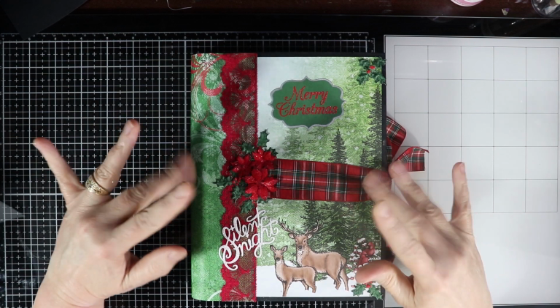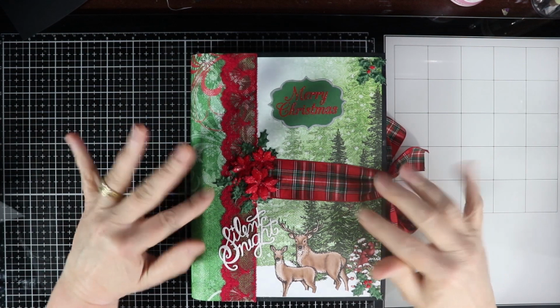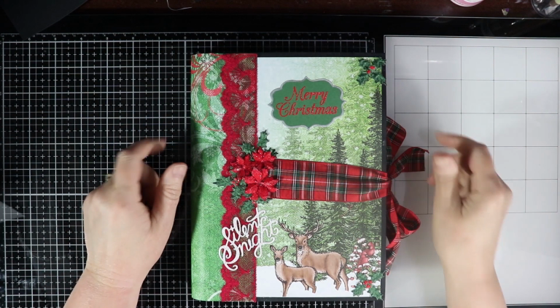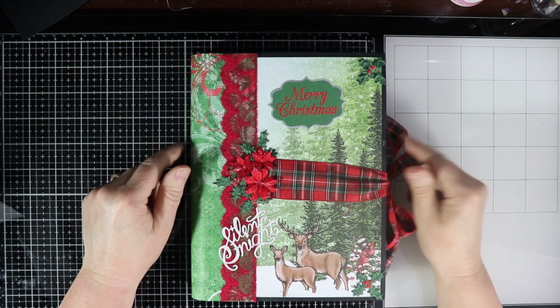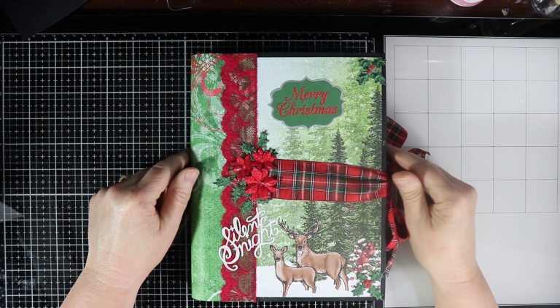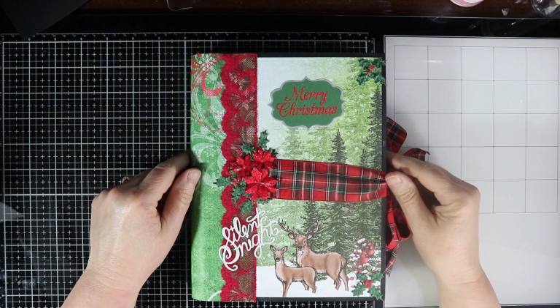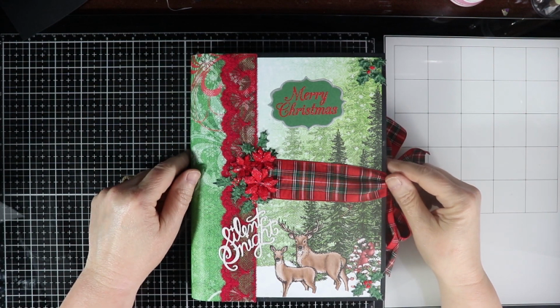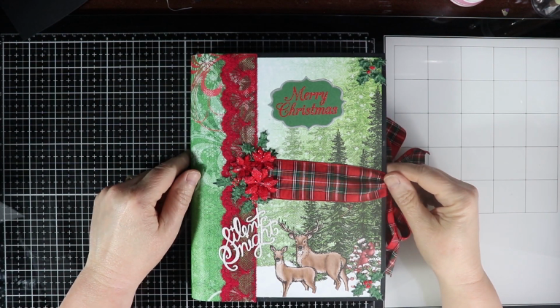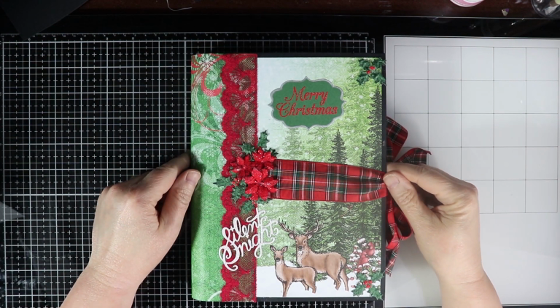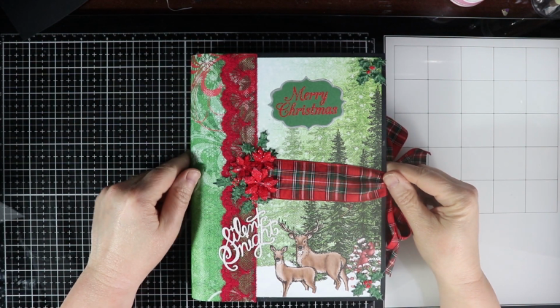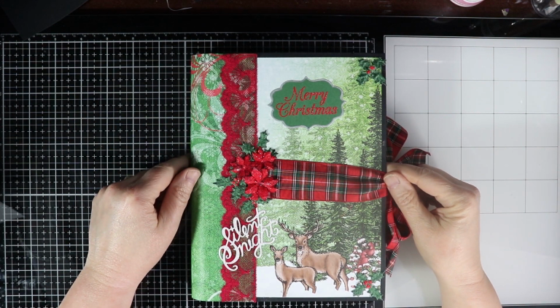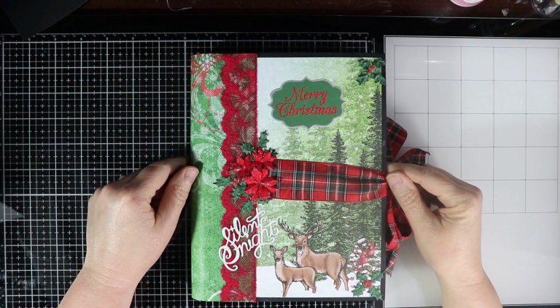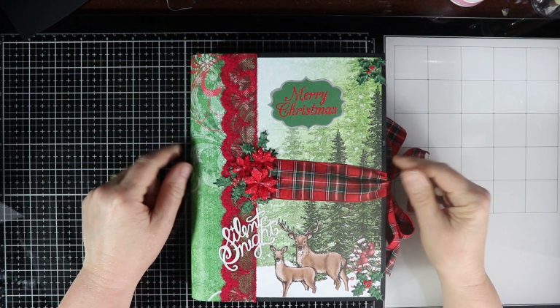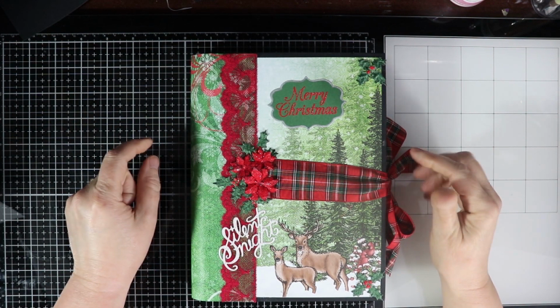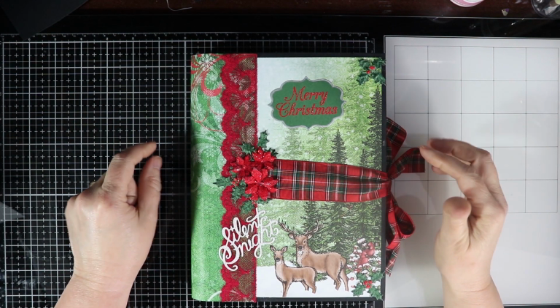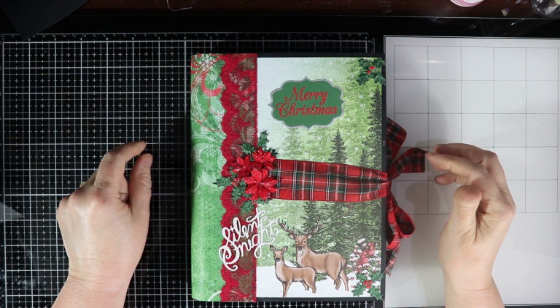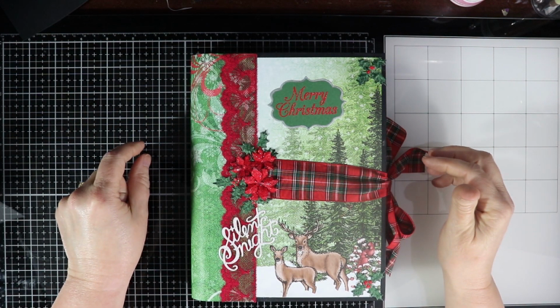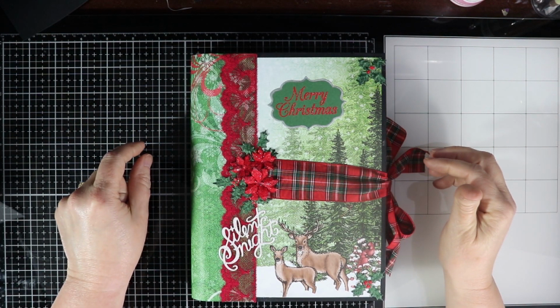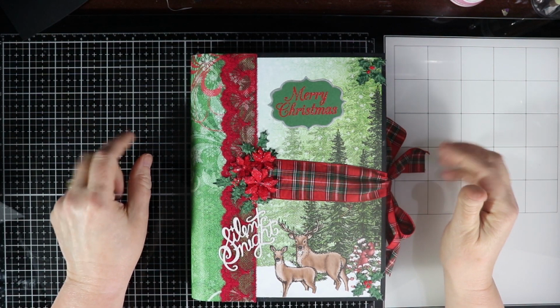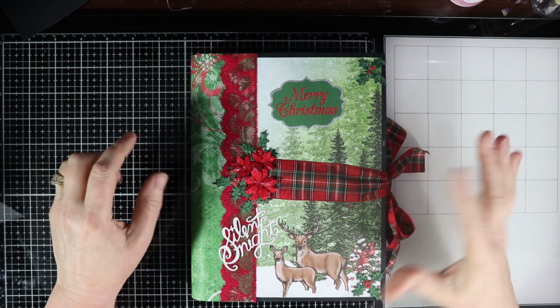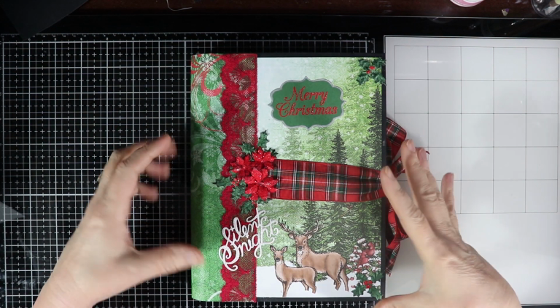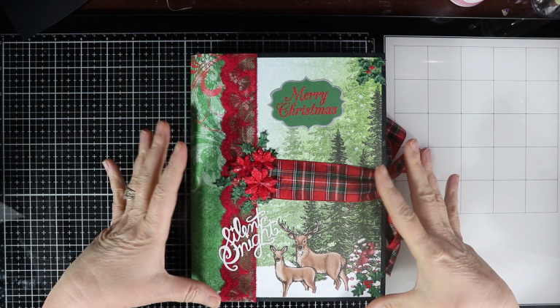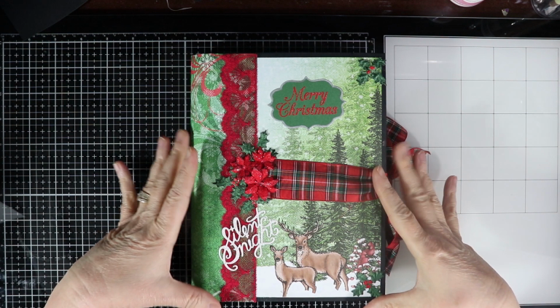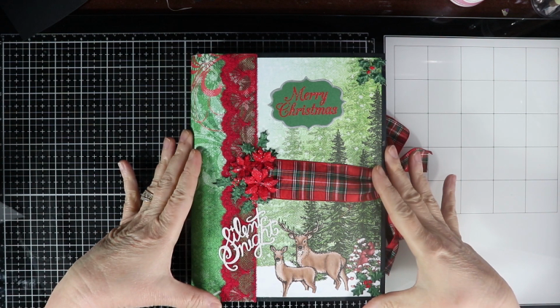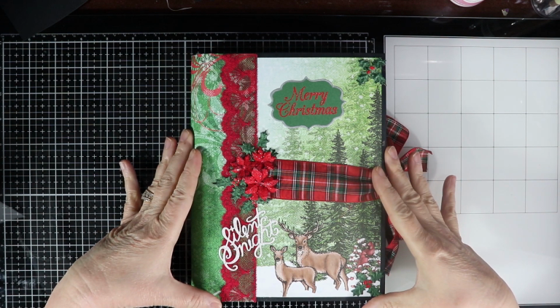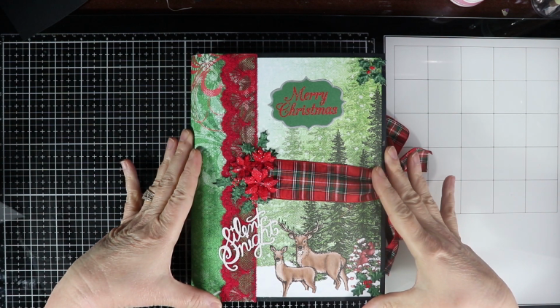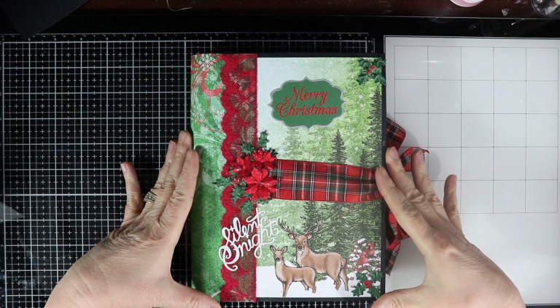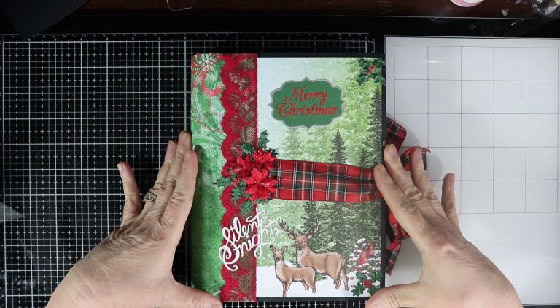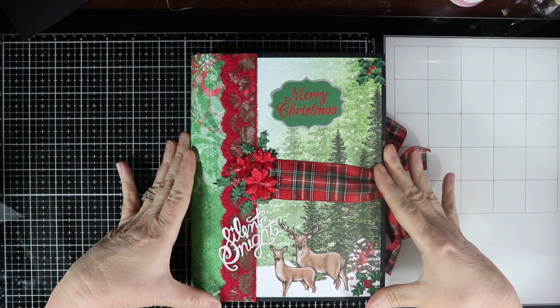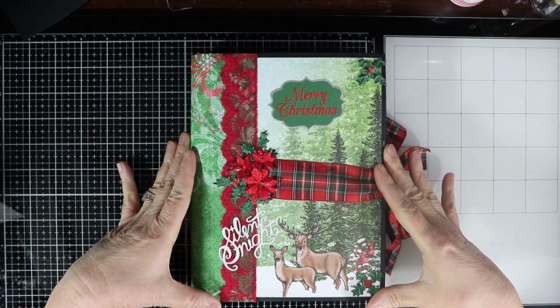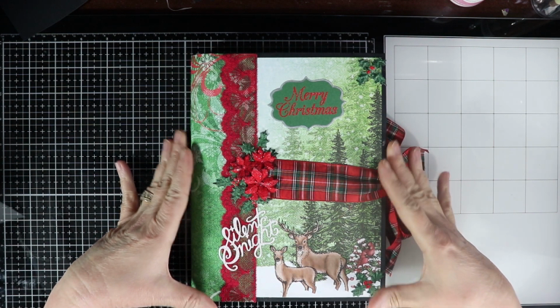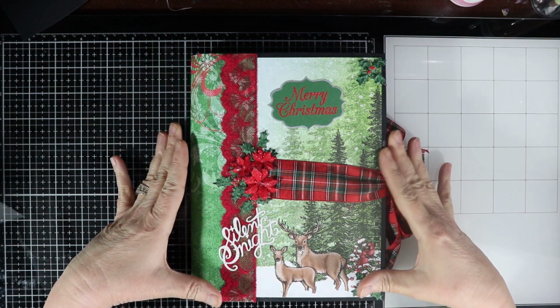Hi, everybody. It's Kathy from Huckleberry Herbs and Art. Thank you for stopping by to check out what I have on my channel today, and I hope you're all doing well.